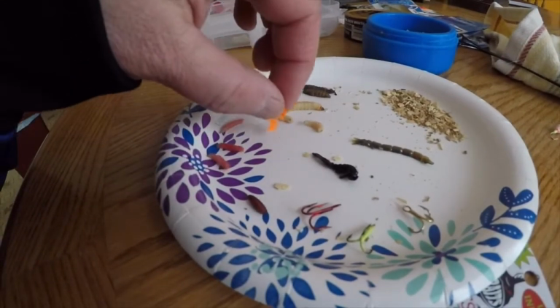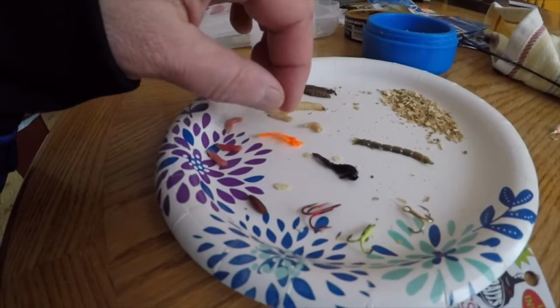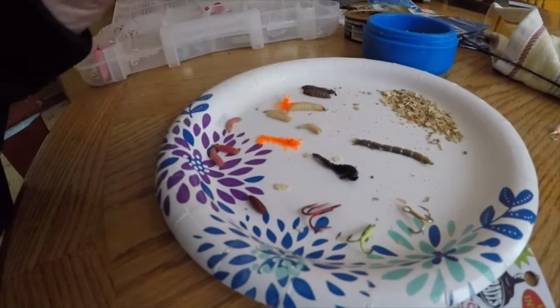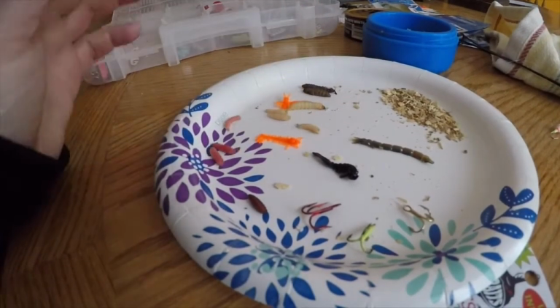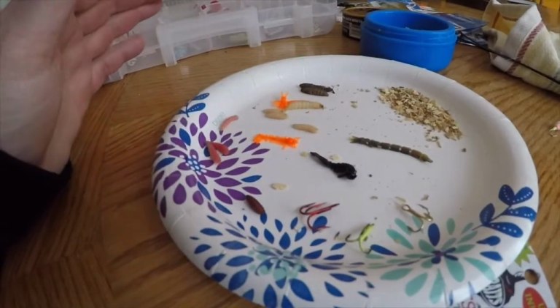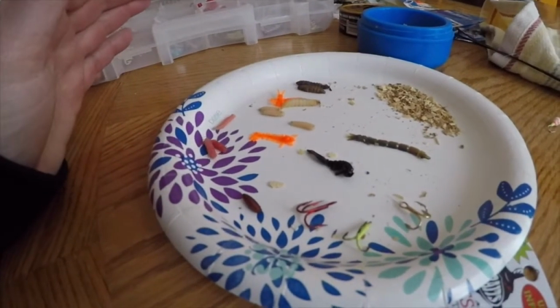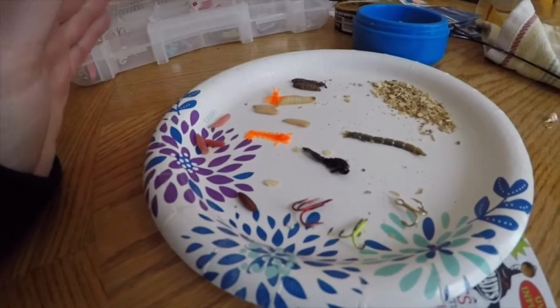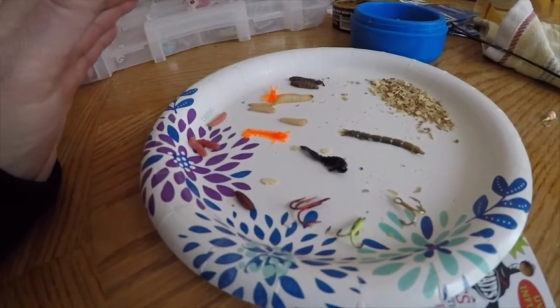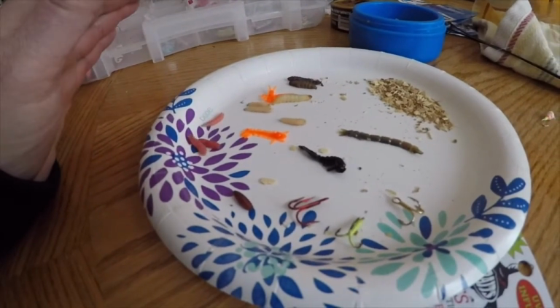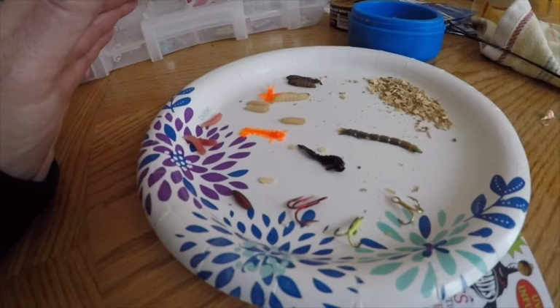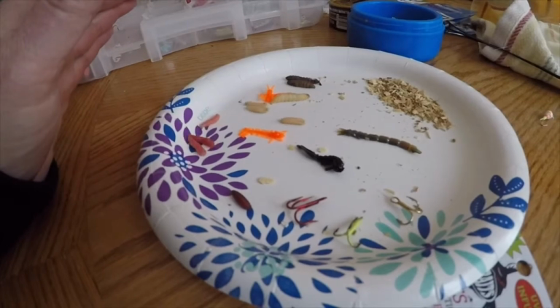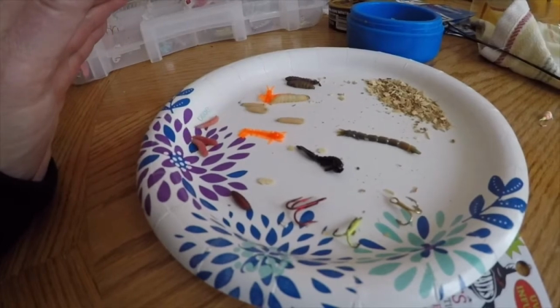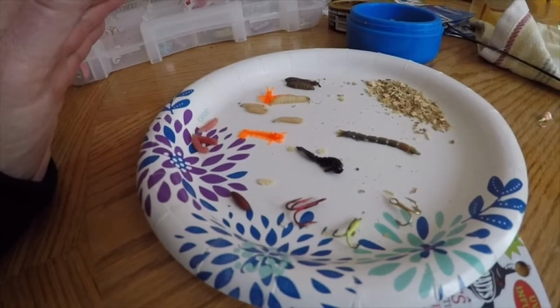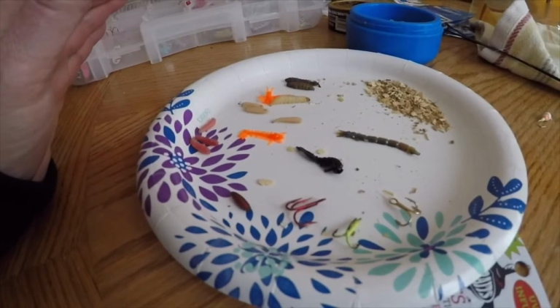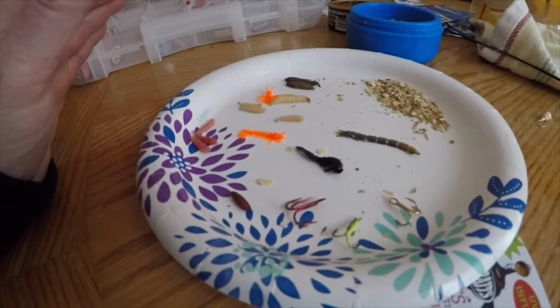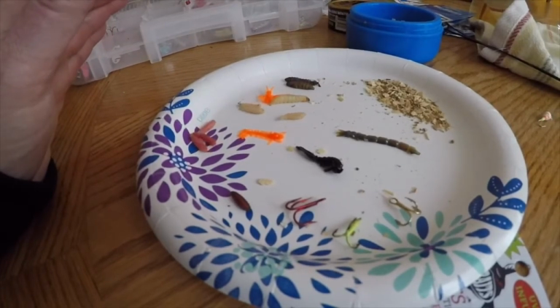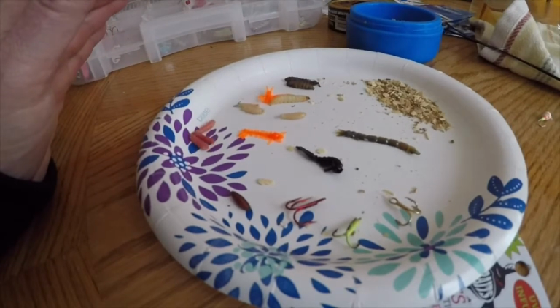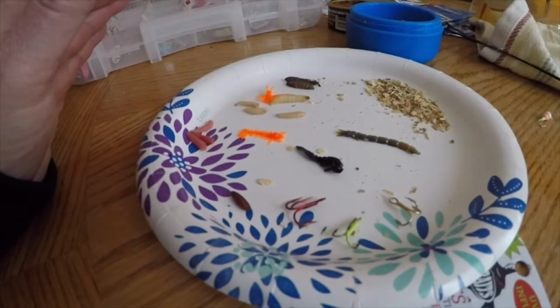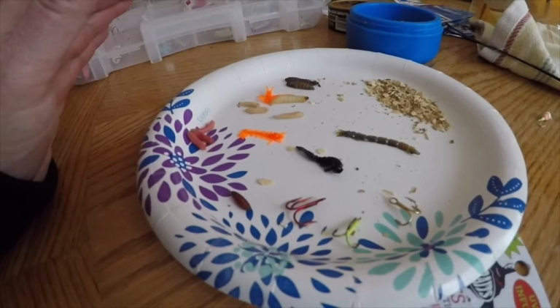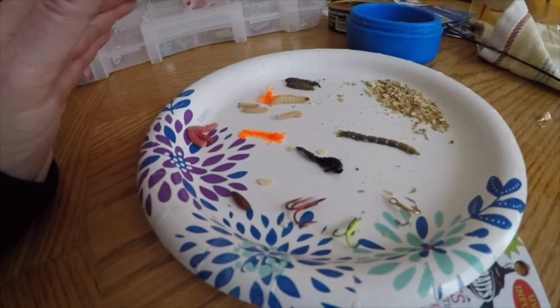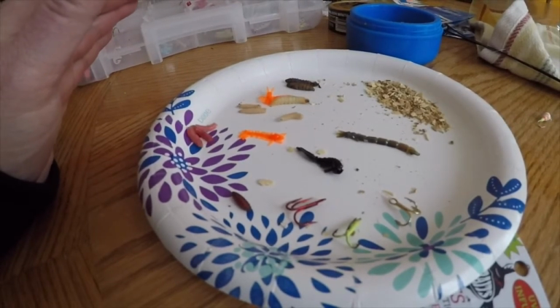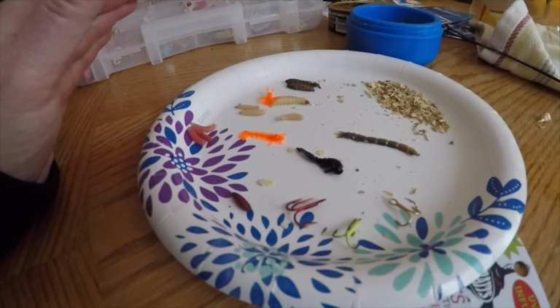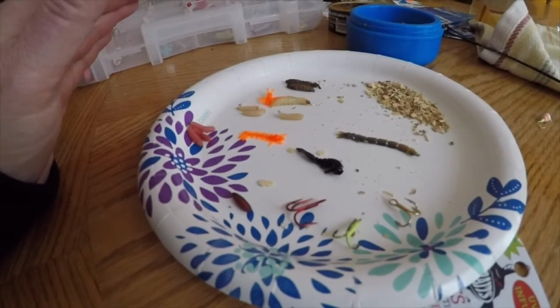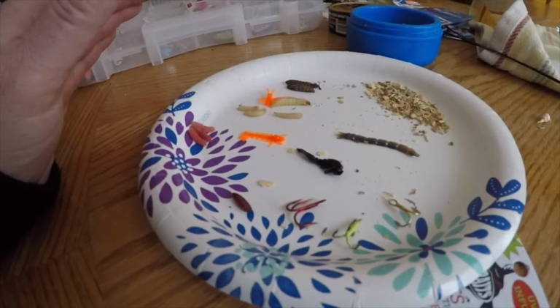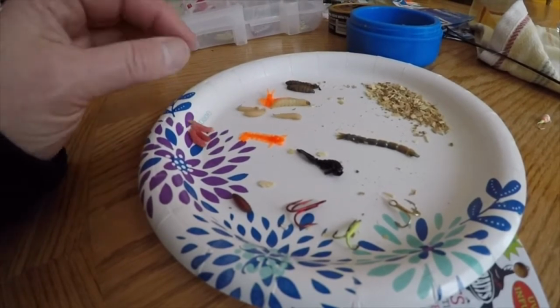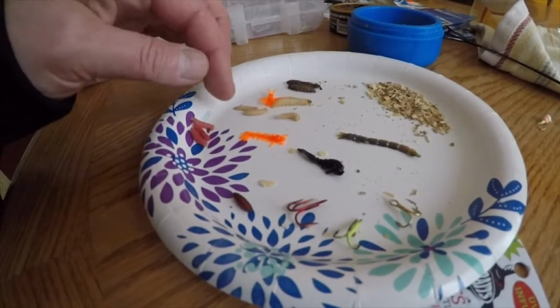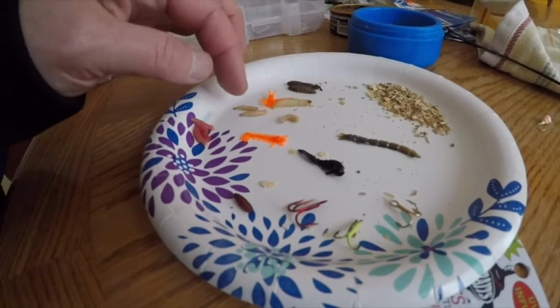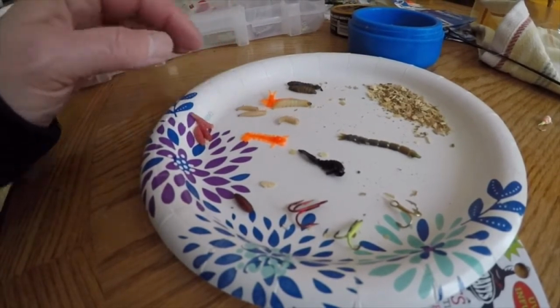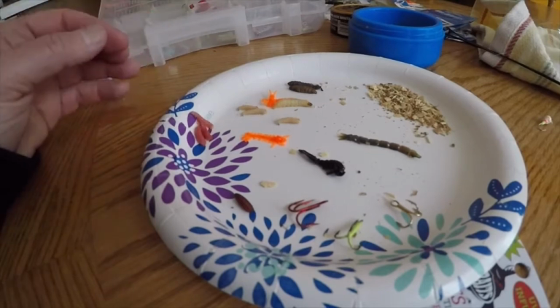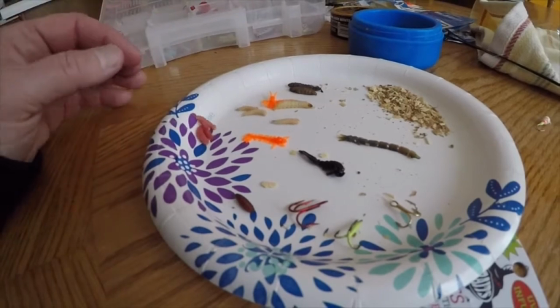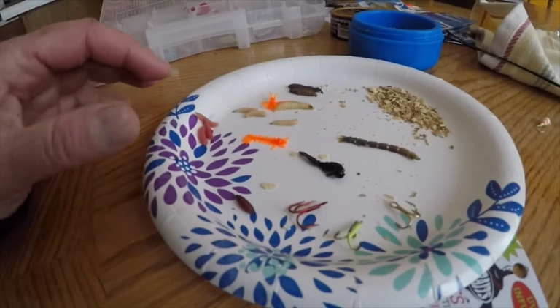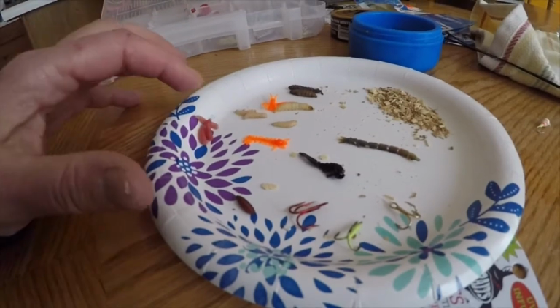When I'm out searching for fish, I start with plastics, because when I'm going from hole to hole I don't have to worry about my little maggot freezing.